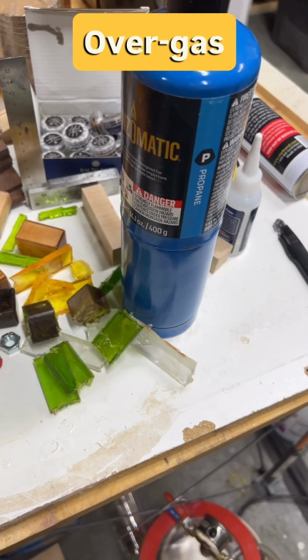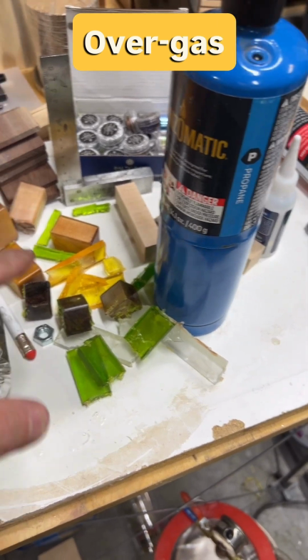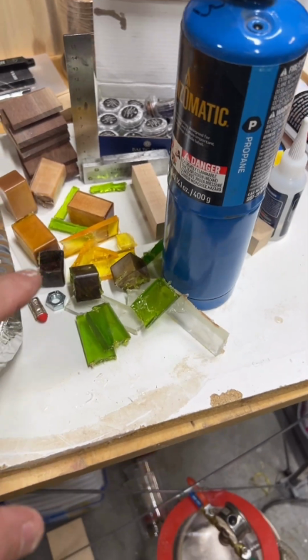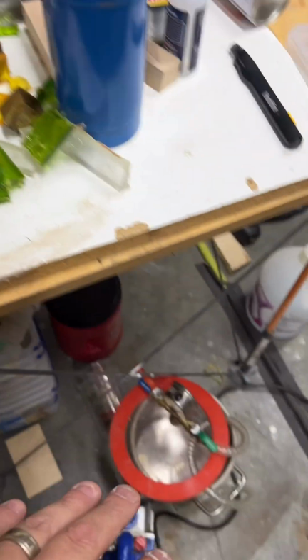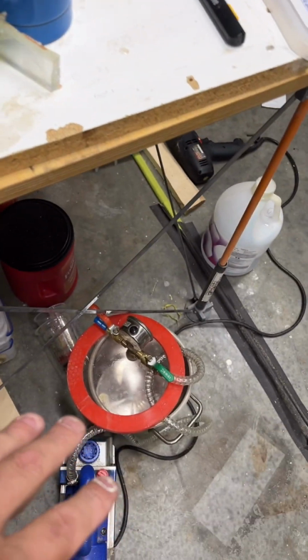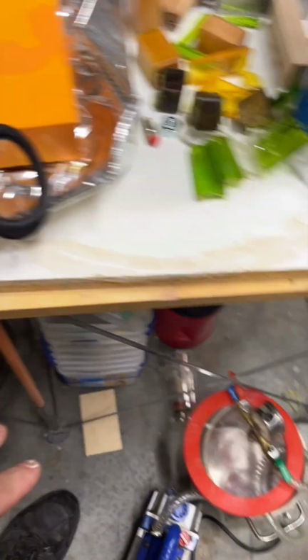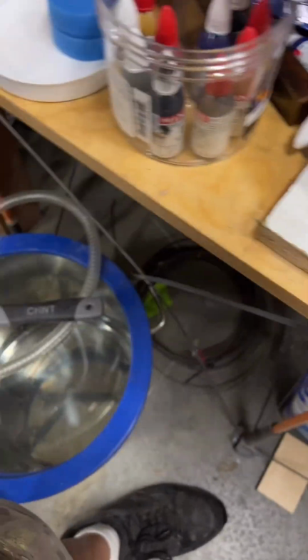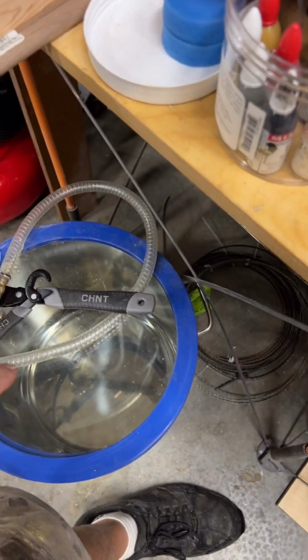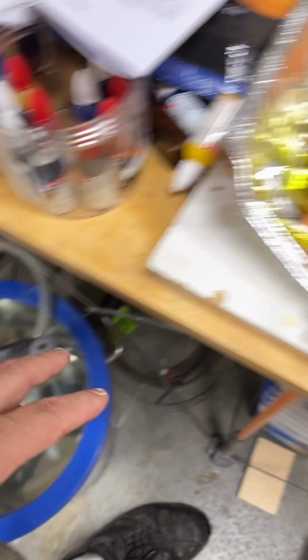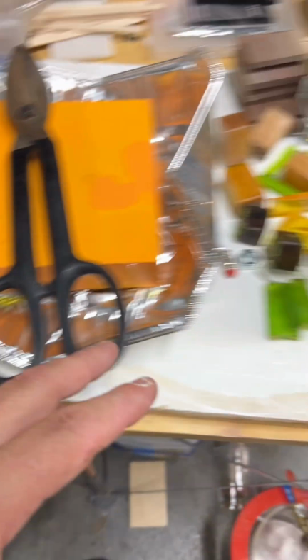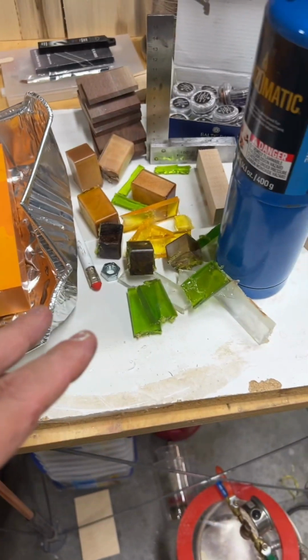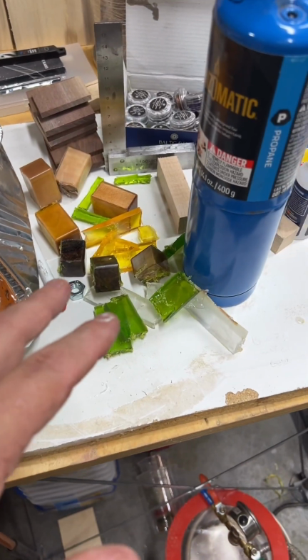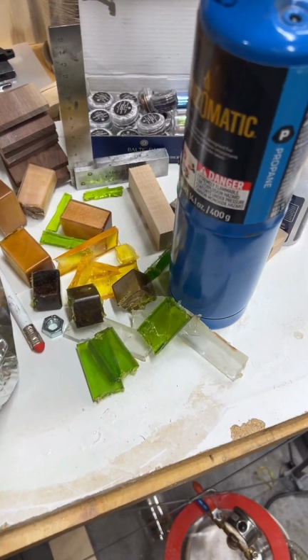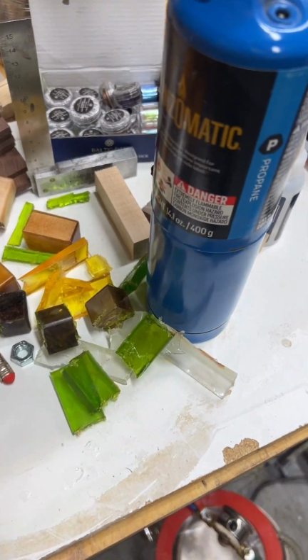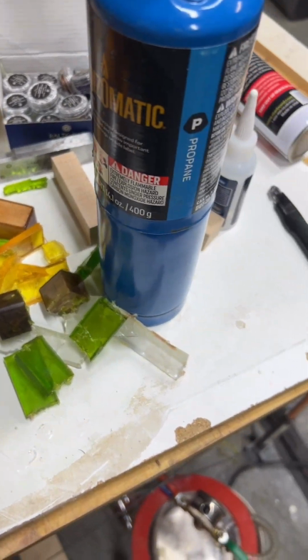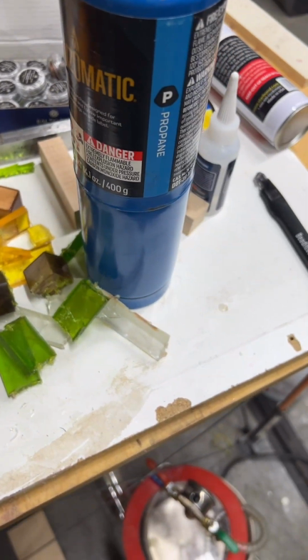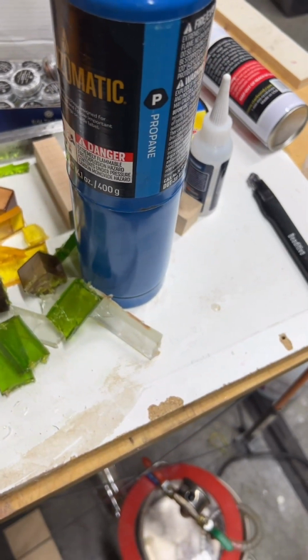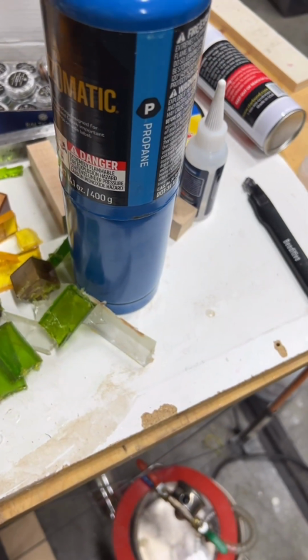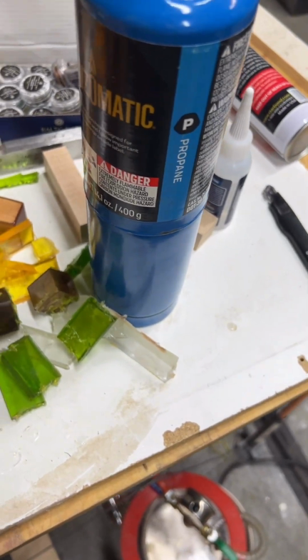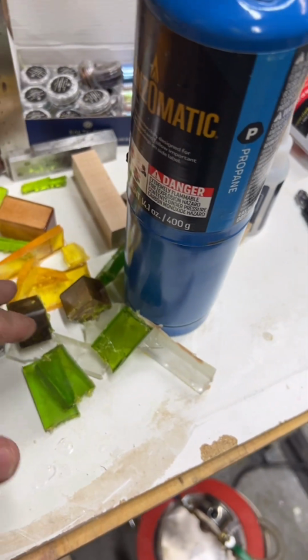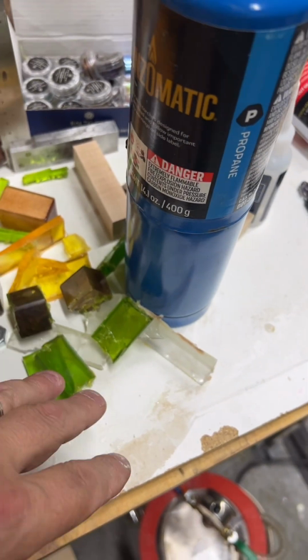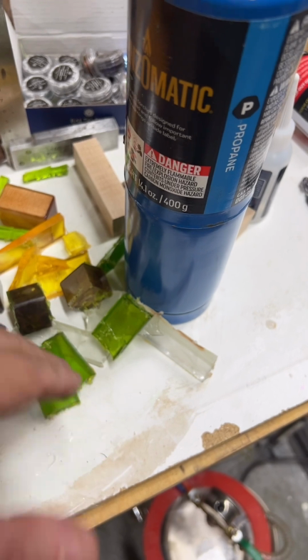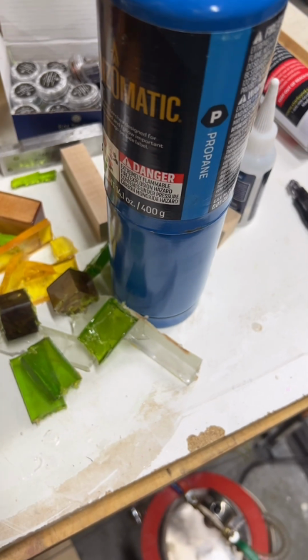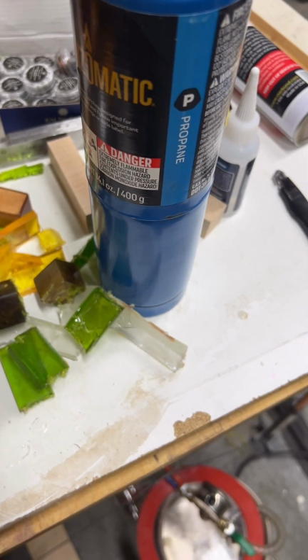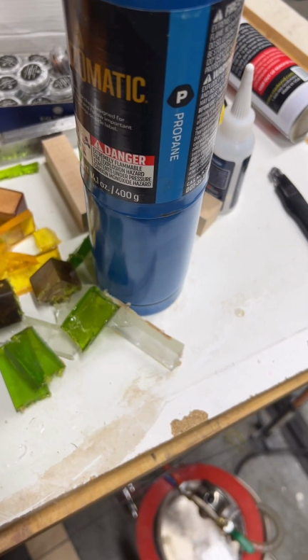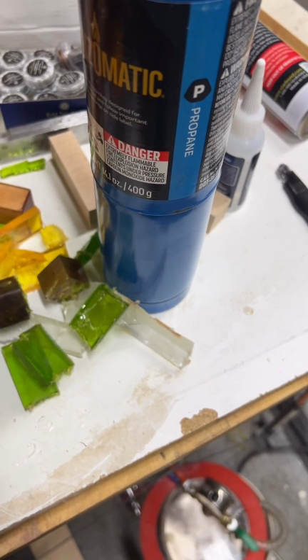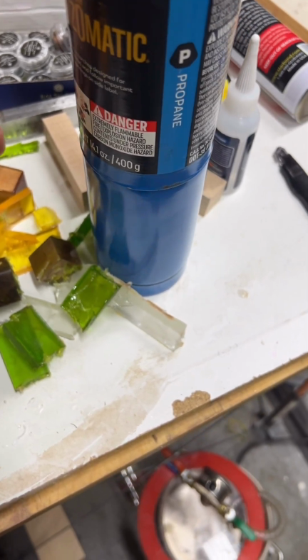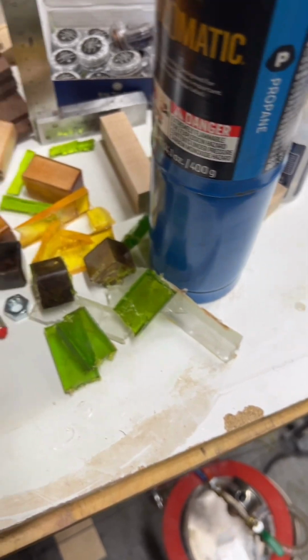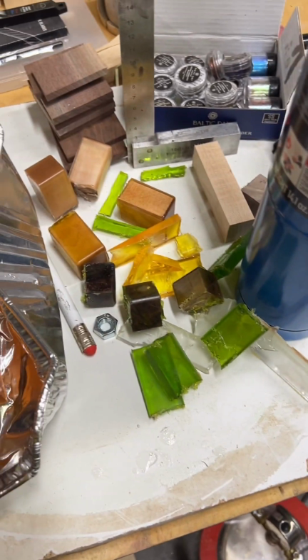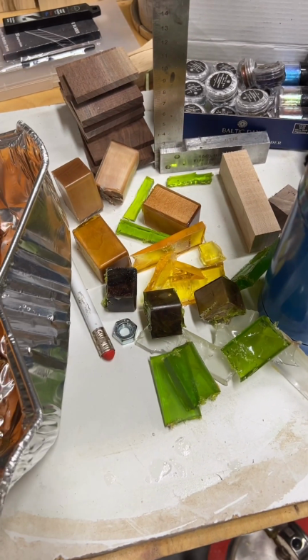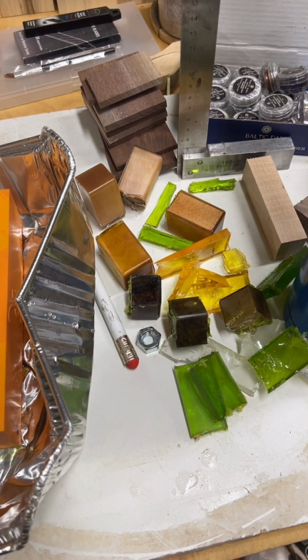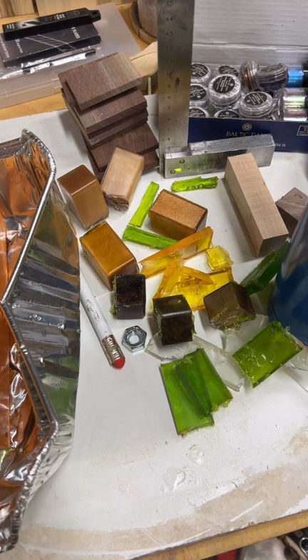I always use vacuum chambers to remove the air bubbles out of my epoxy before I do a pour. Then I had this project where I did that, but then also after I had it poured to make some pen blanks for a client,